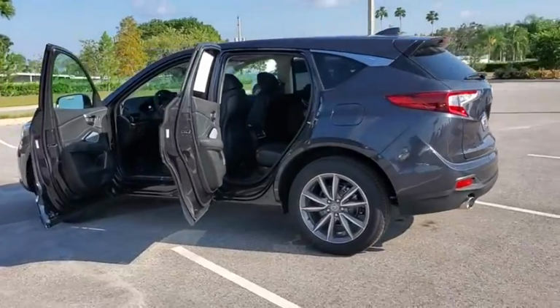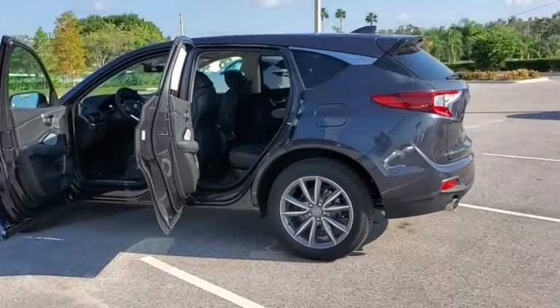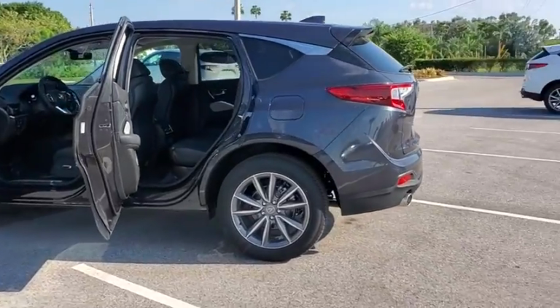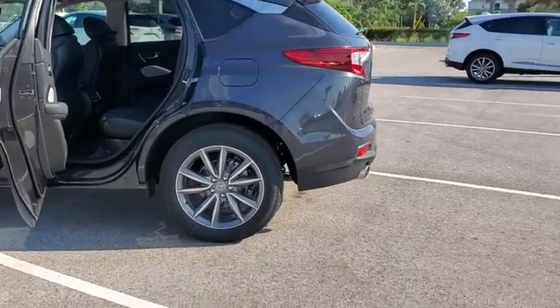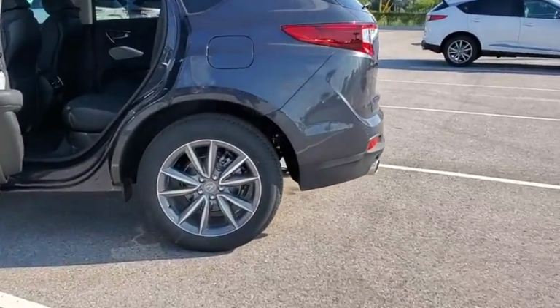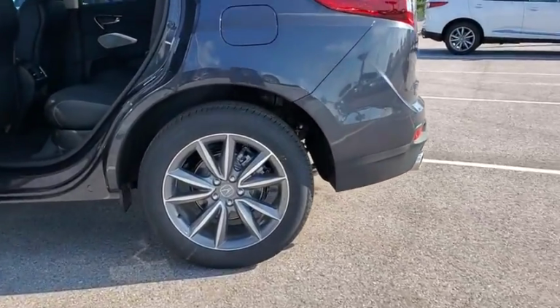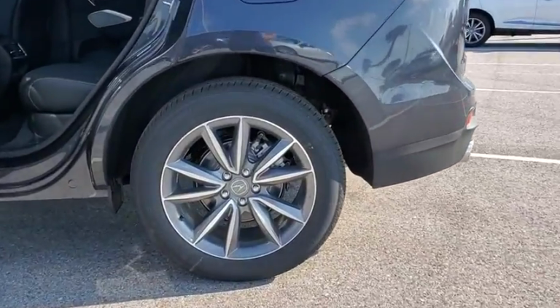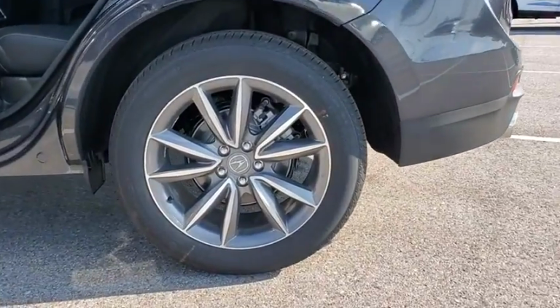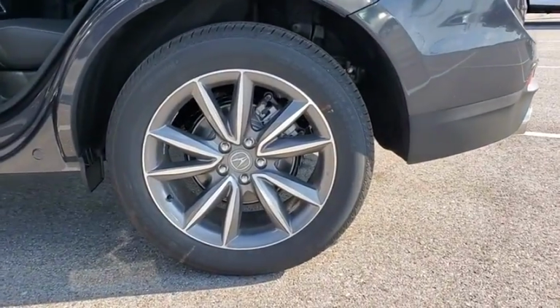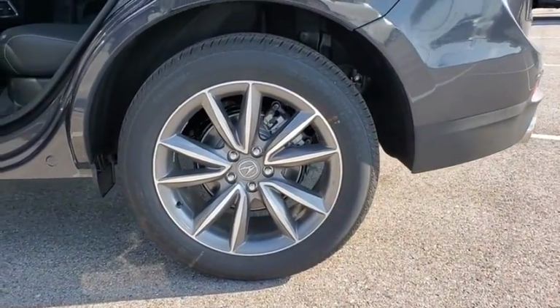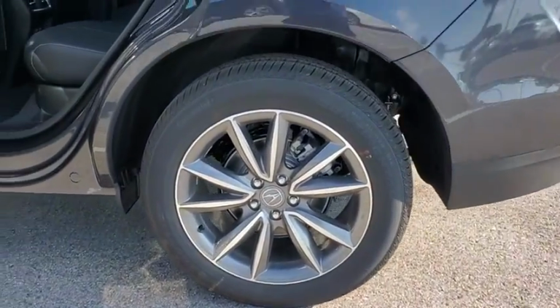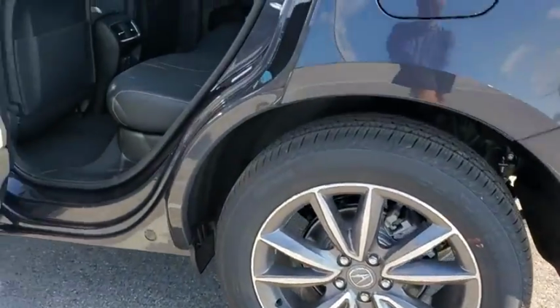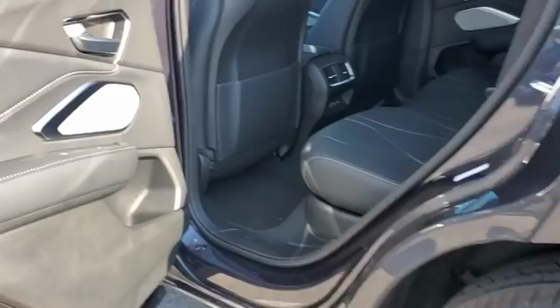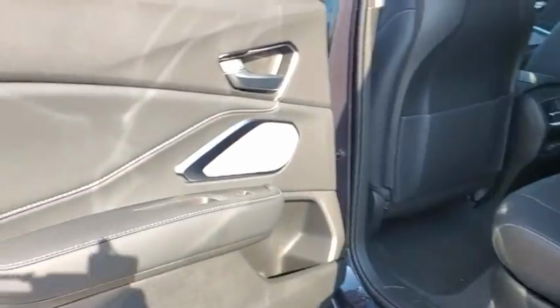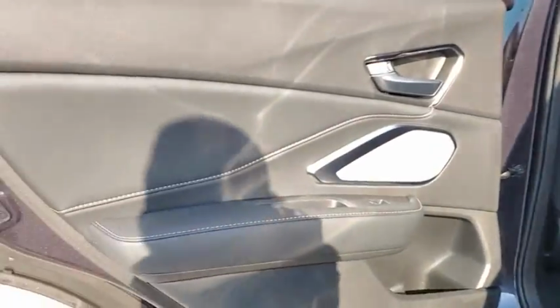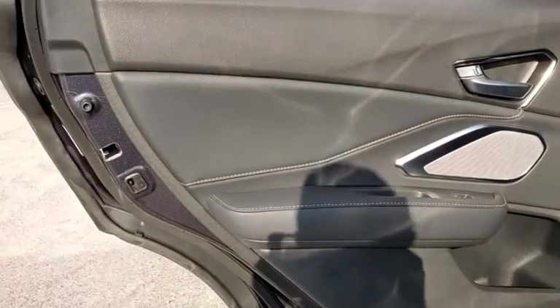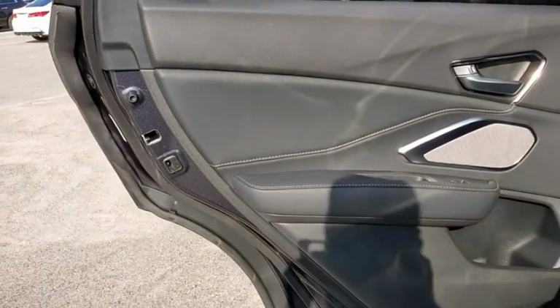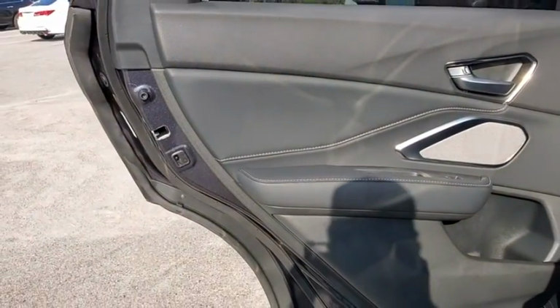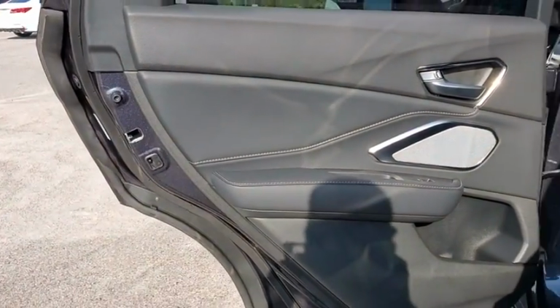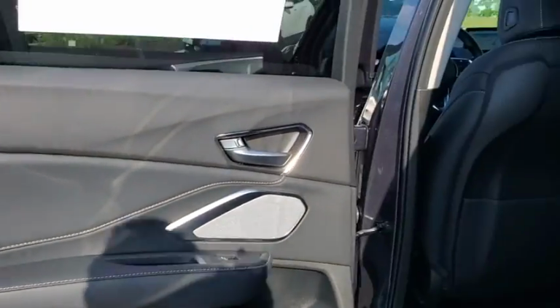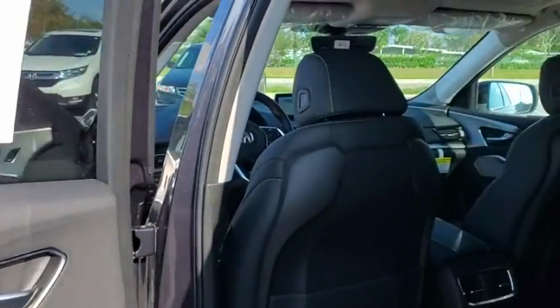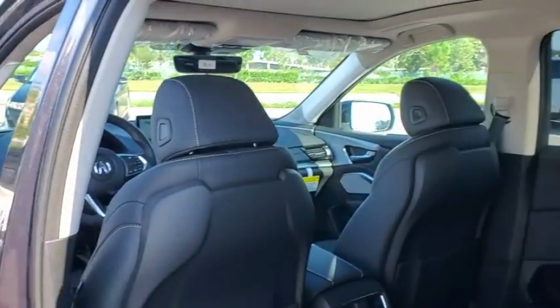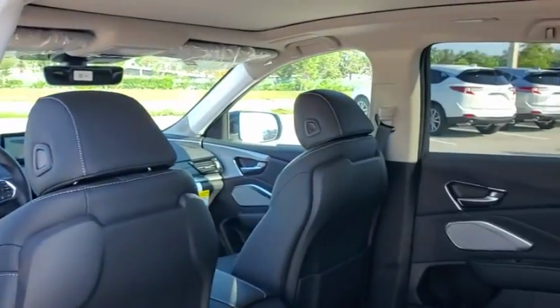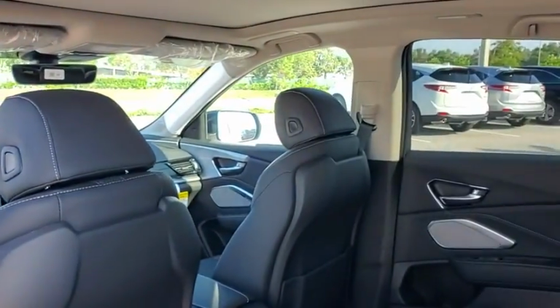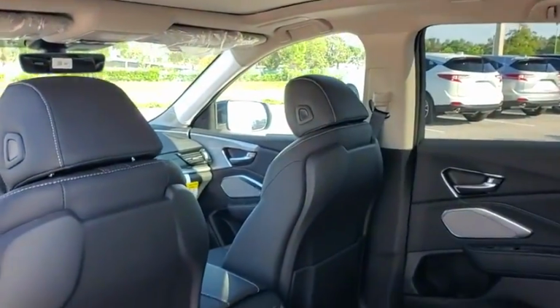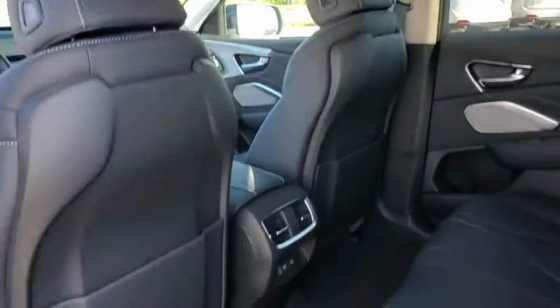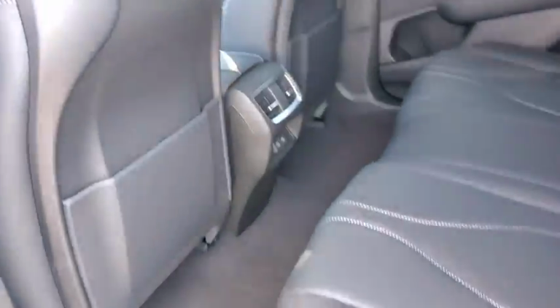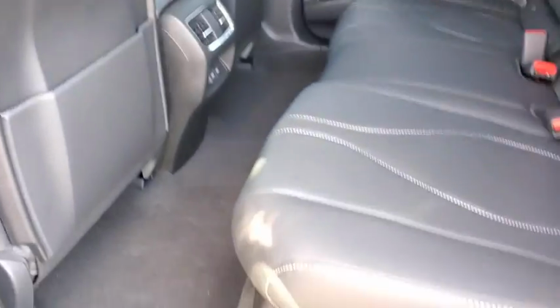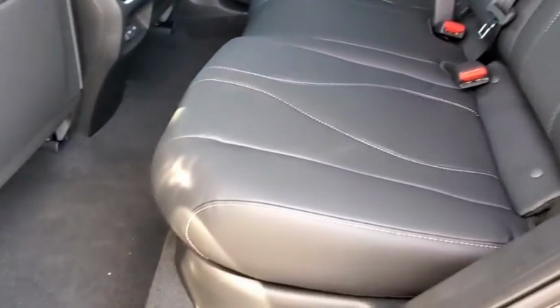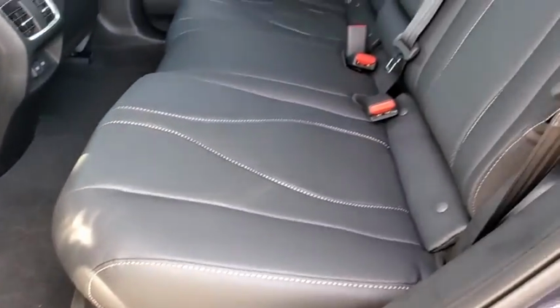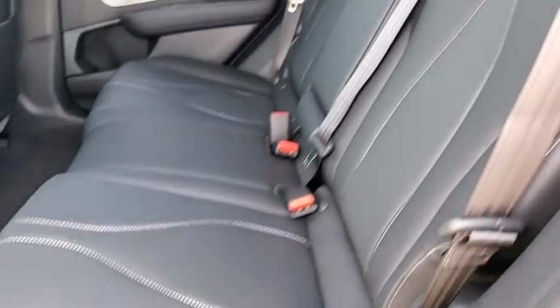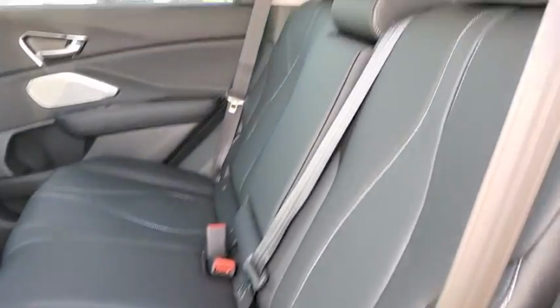Traction control, power liftgate, power passenger seat, dual airbags, power steering, four-wheel disc brakes, compass, electronic stability control, heated front seats, and security system.